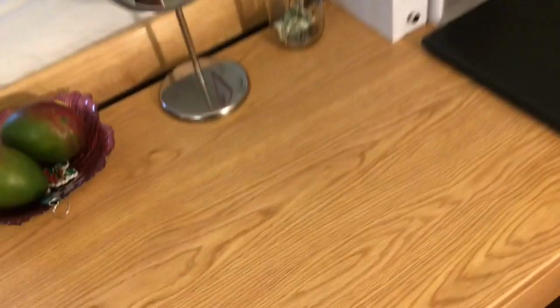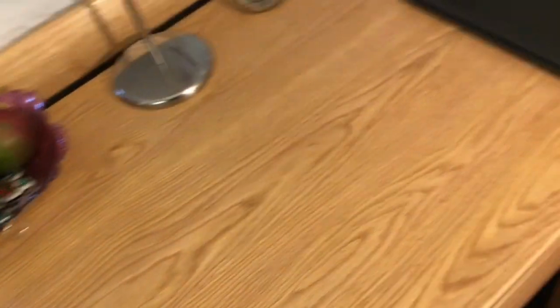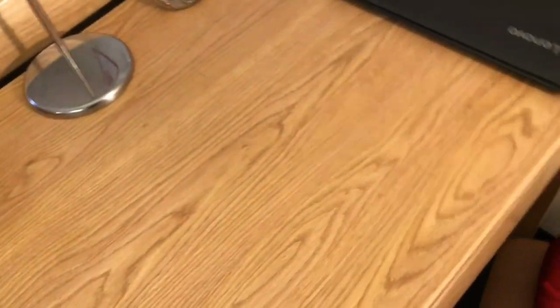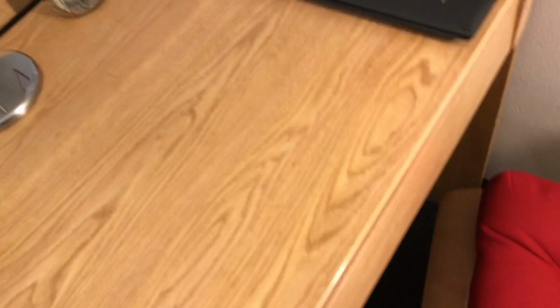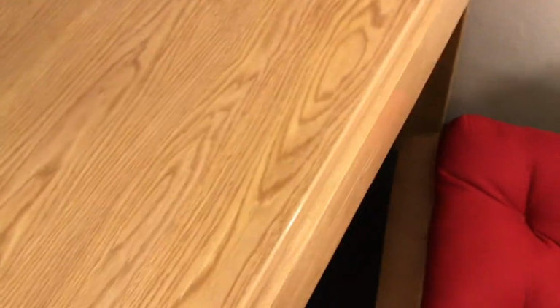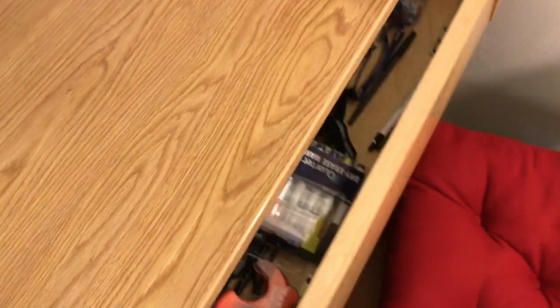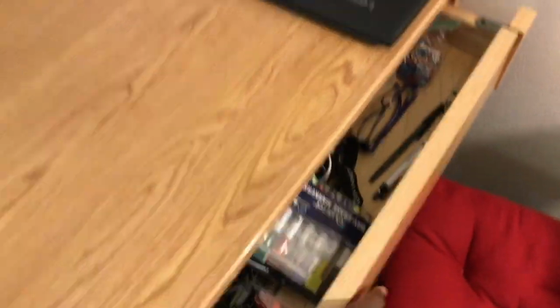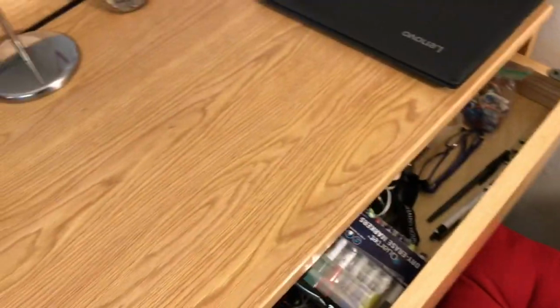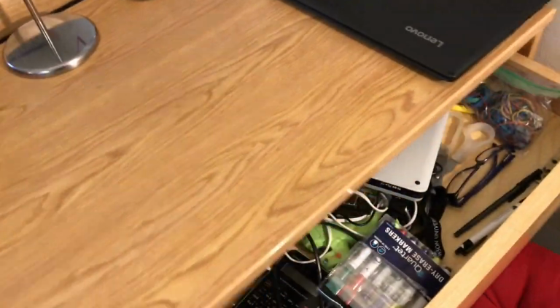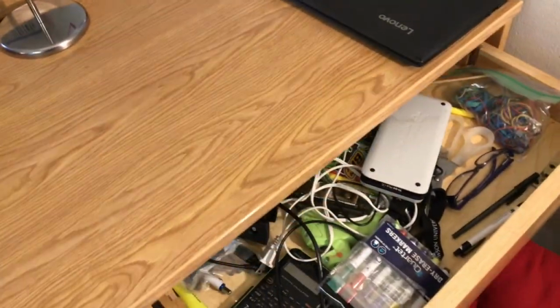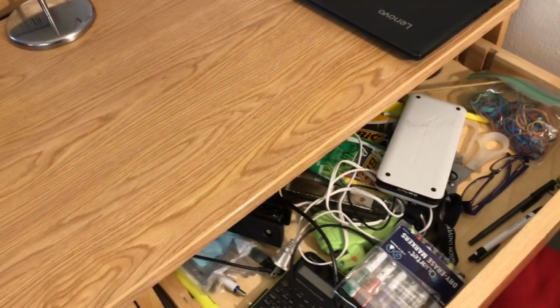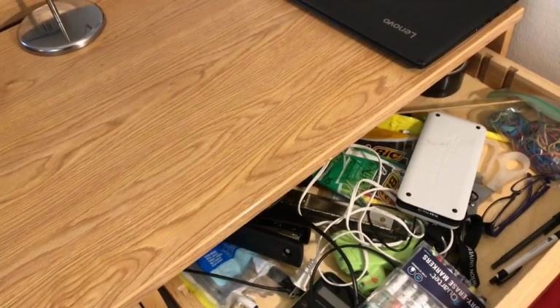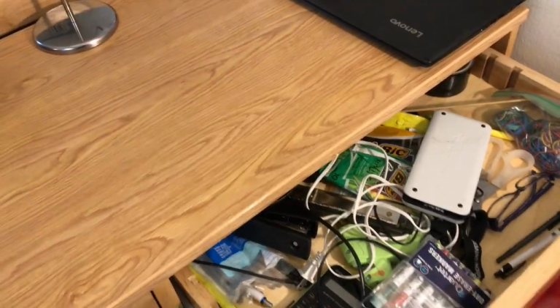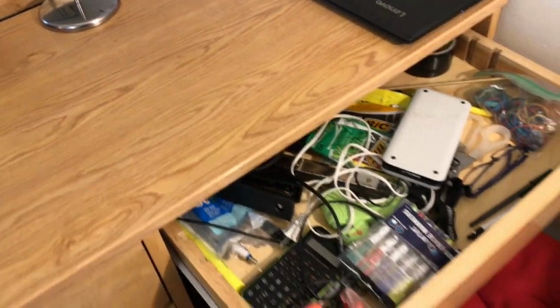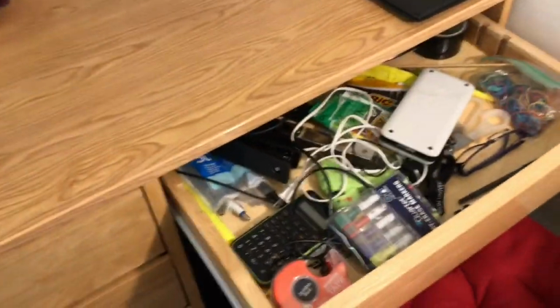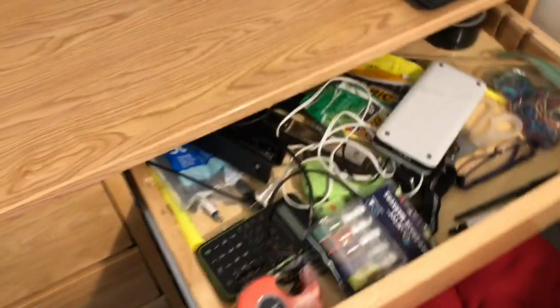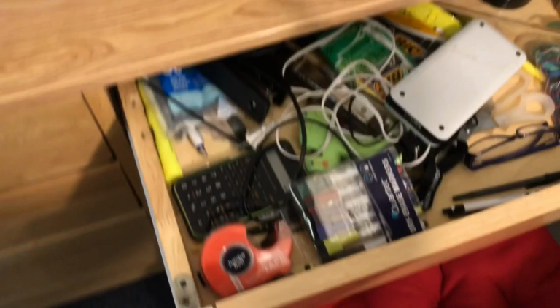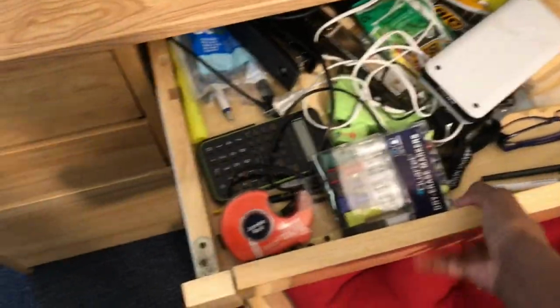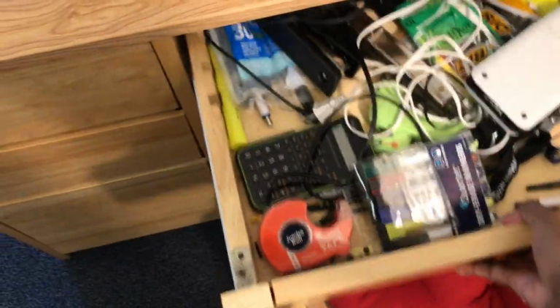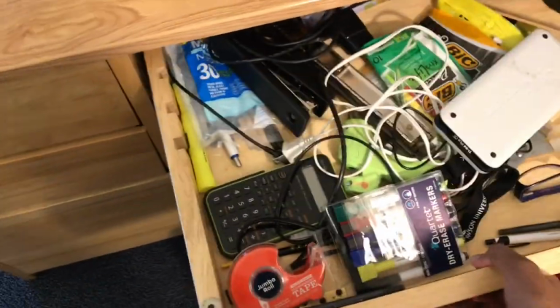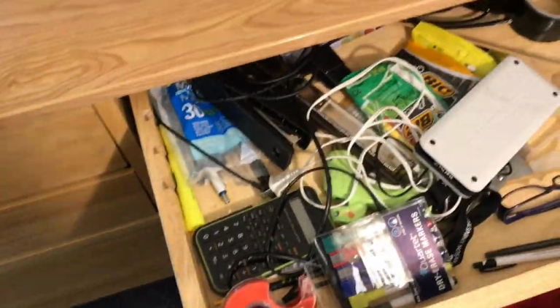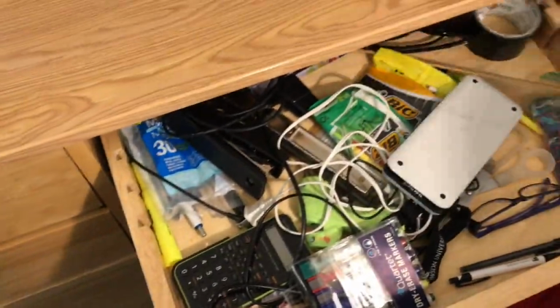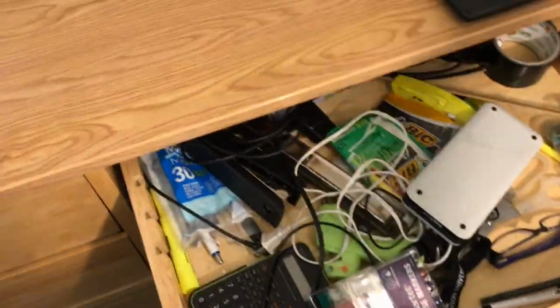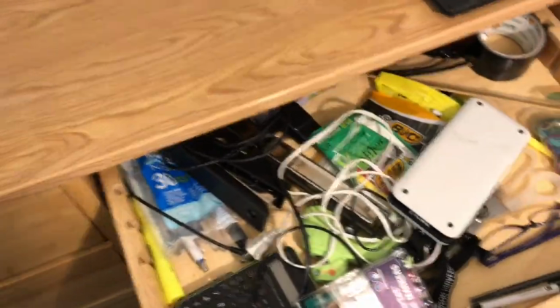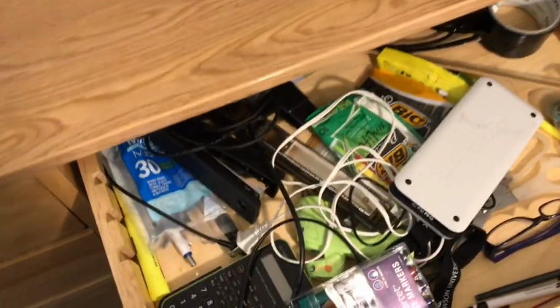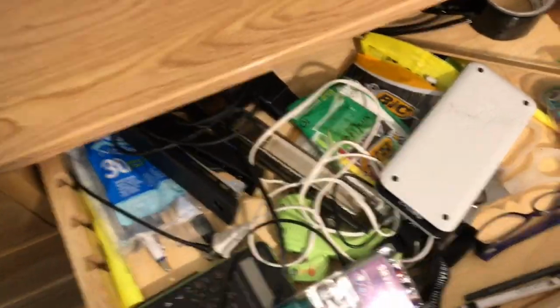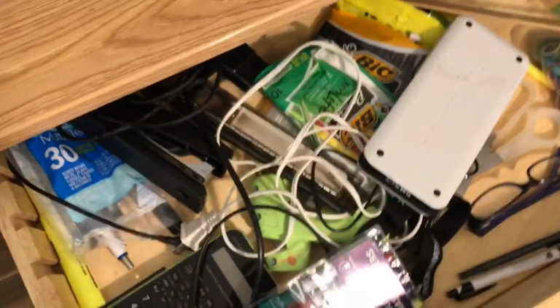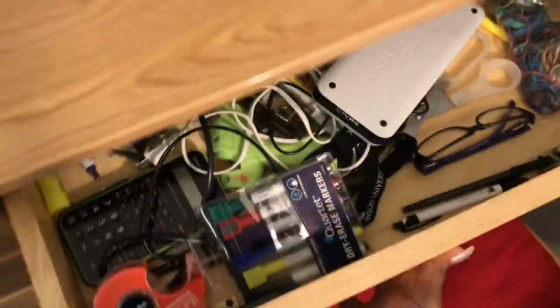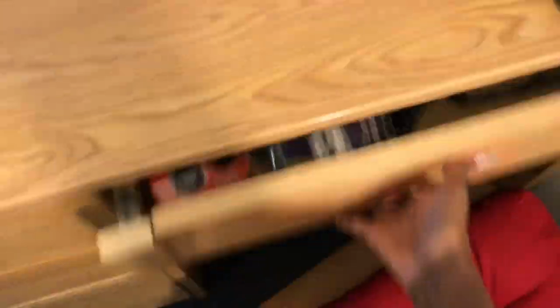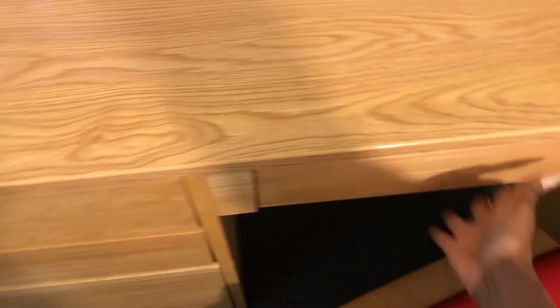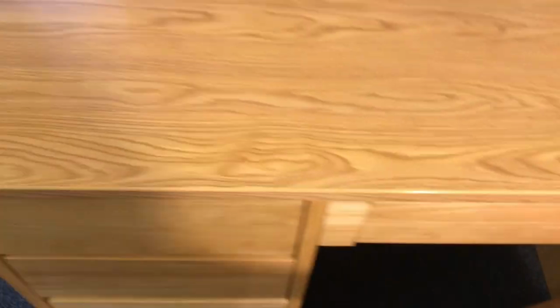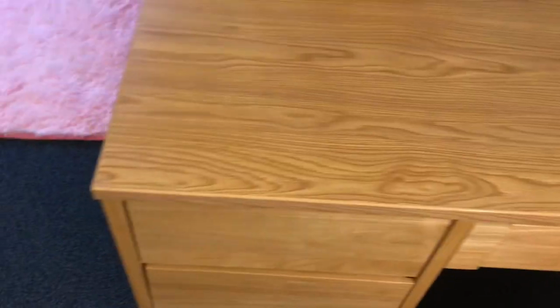In this first drawer — it's a little bit full — I just have a whole bunch of office supplies such as my calculators, rulers, pens, pencils, staples, a whole bunch of school supplies.